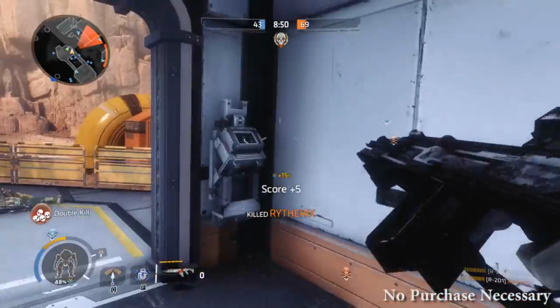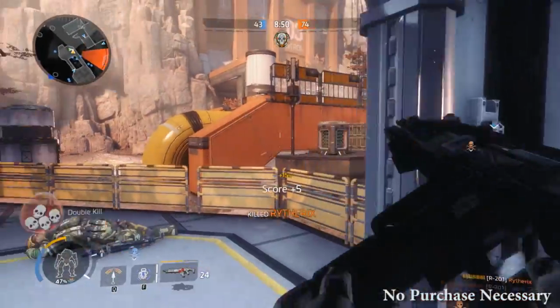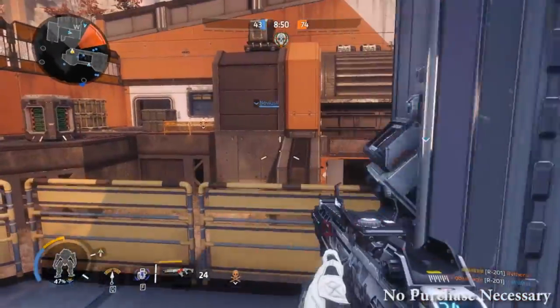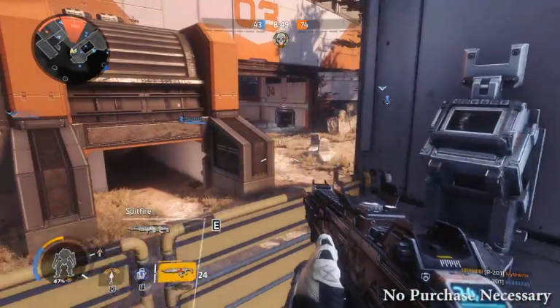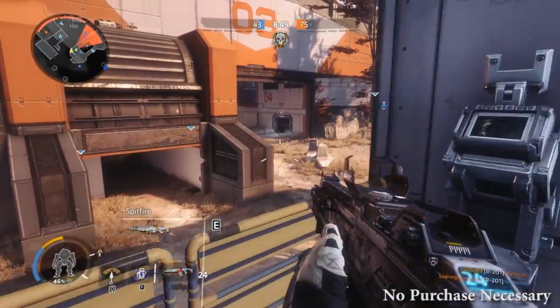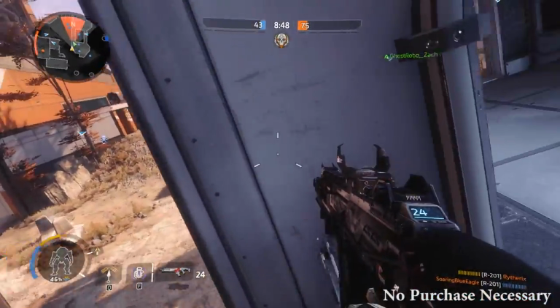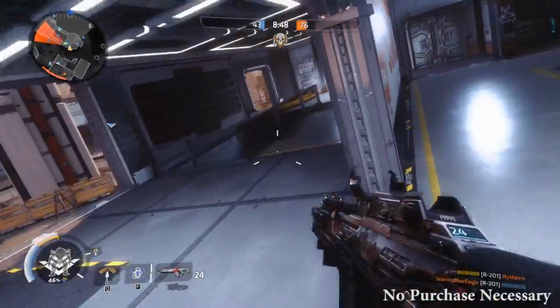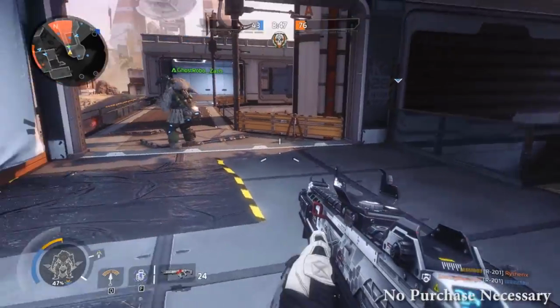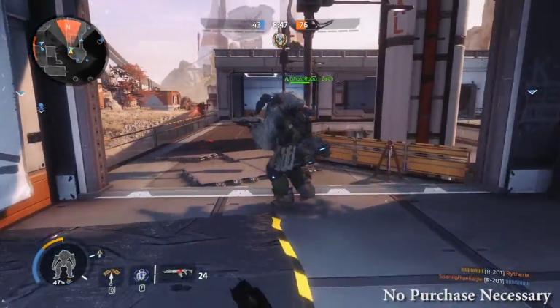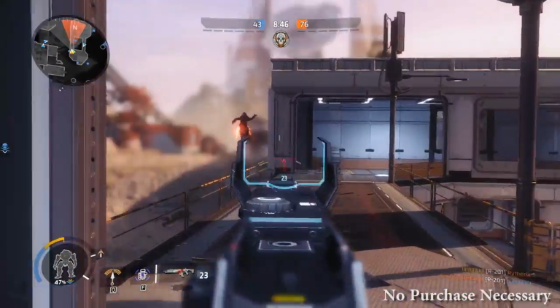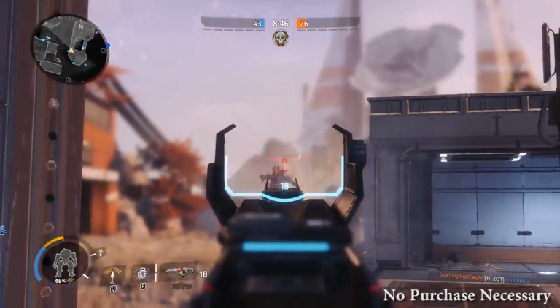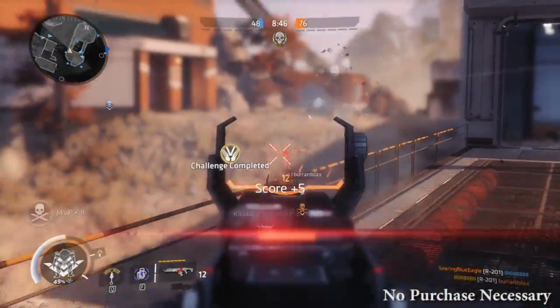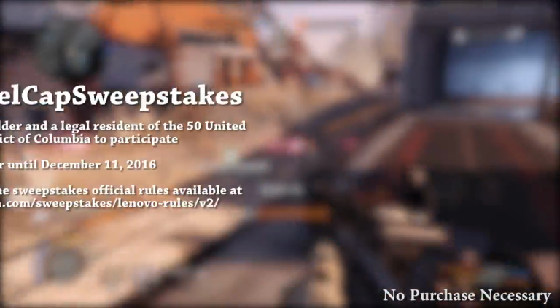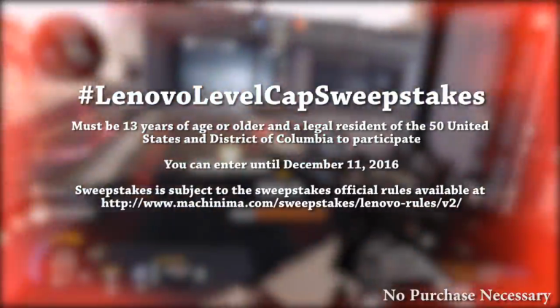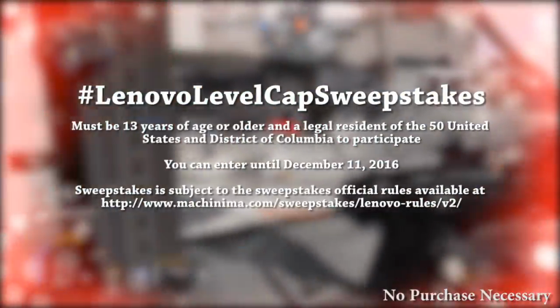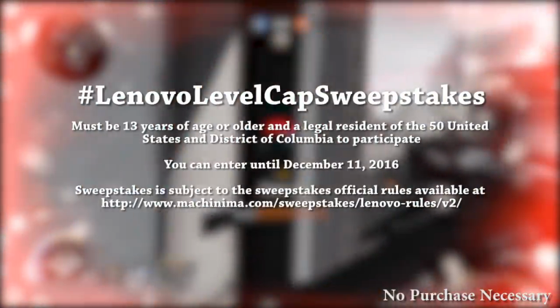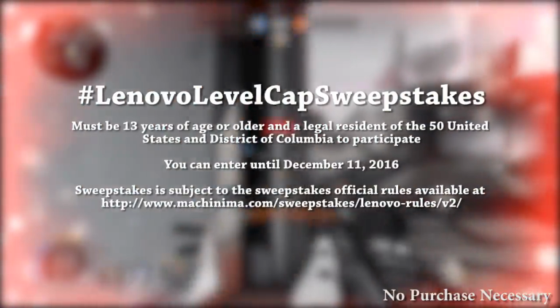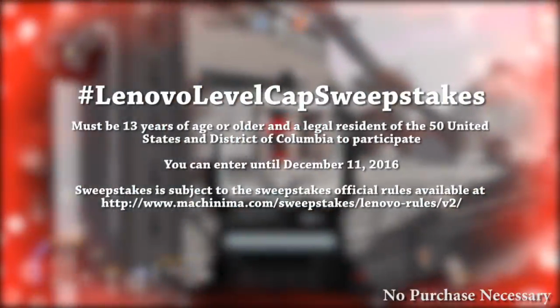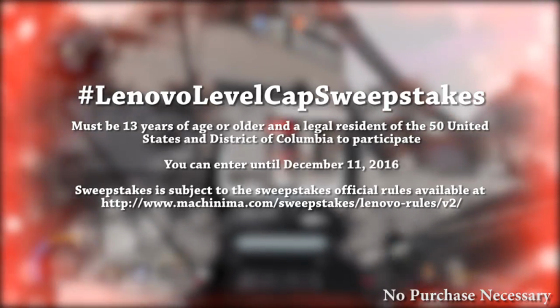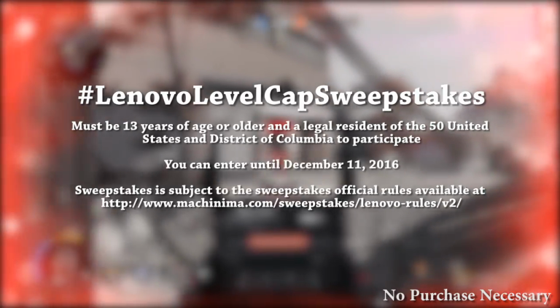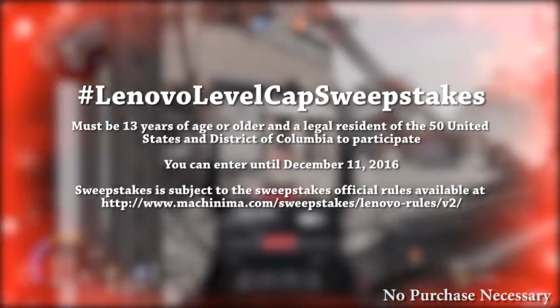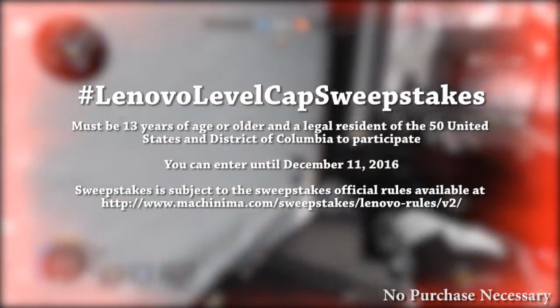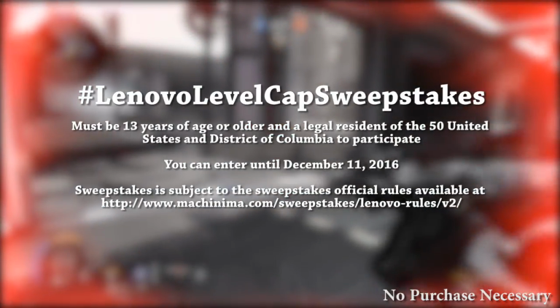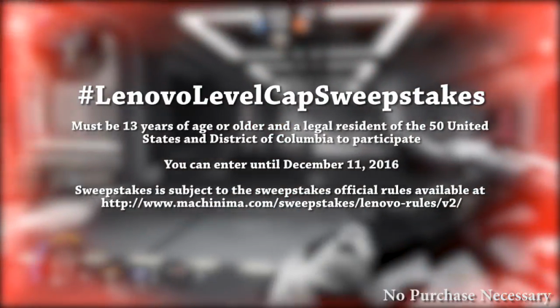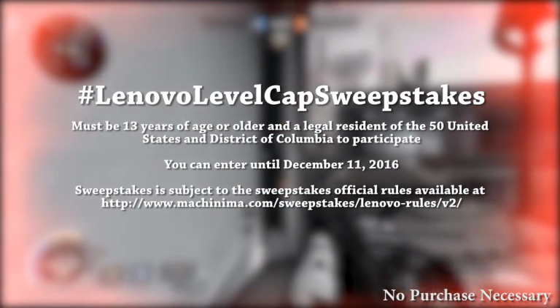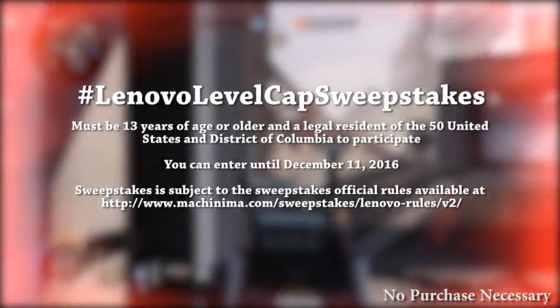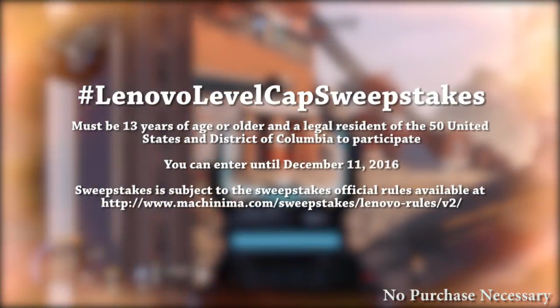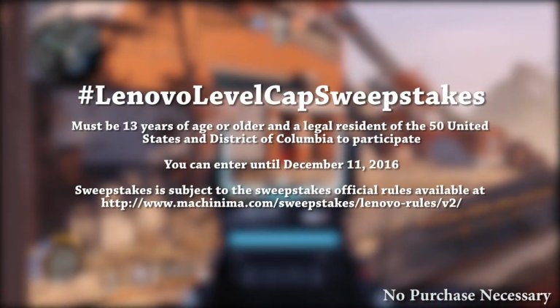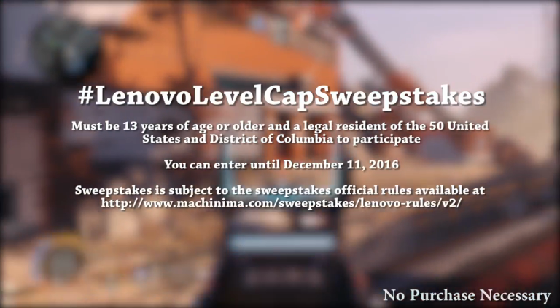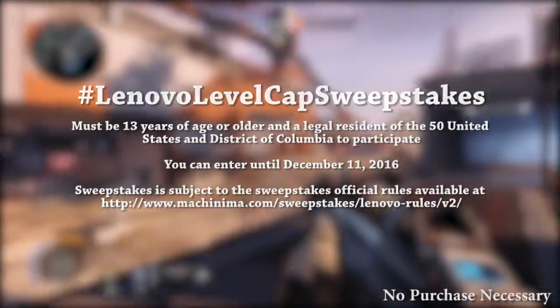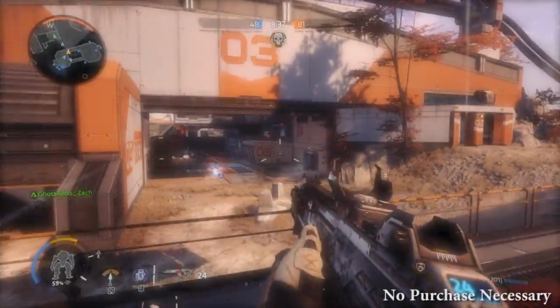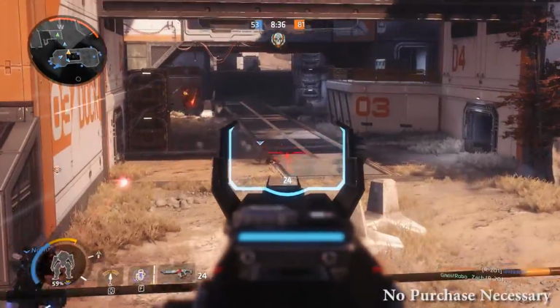No purchase is necessary to win. For a chance to win, you basically just have to tweet out the hashtag LenovoLevelCap sweepstakes, or you can retweet my post promoting the sweepstakes. If you want more information on this competition, check the video description.